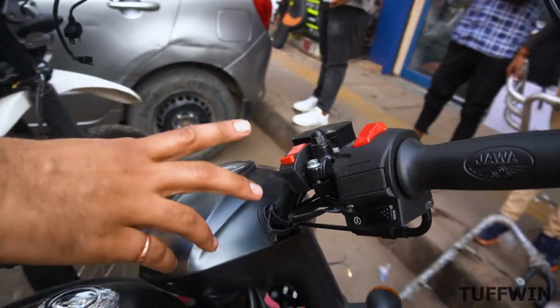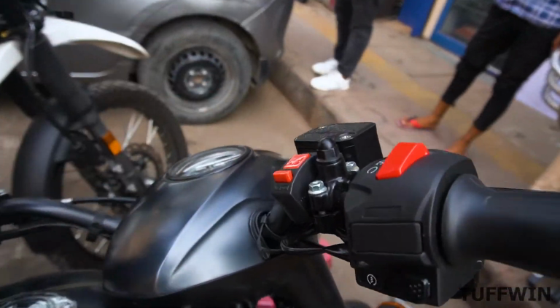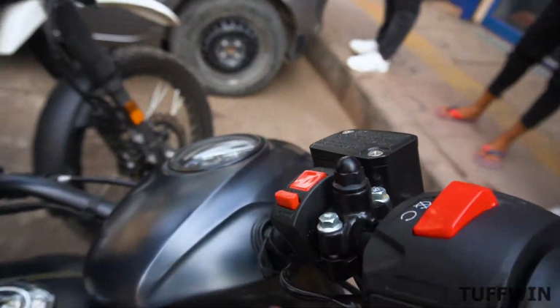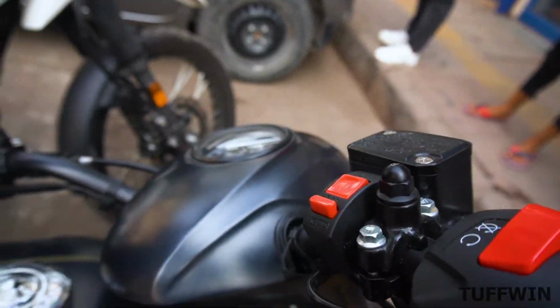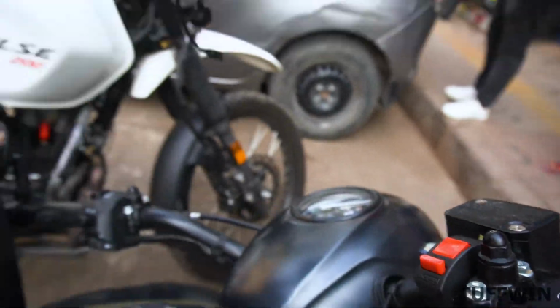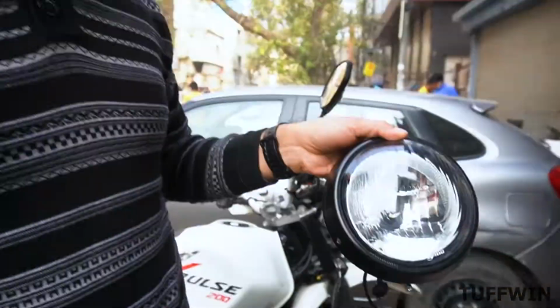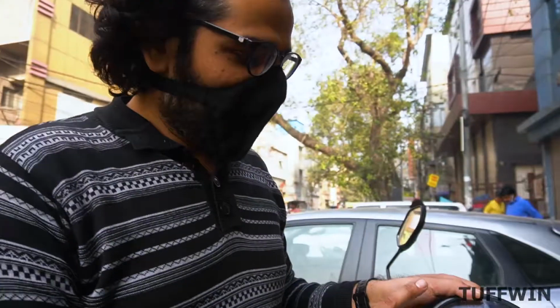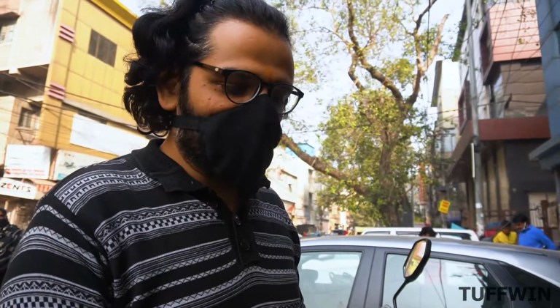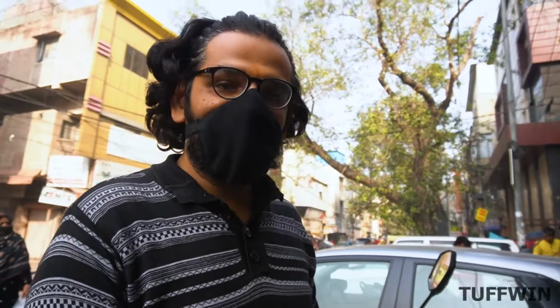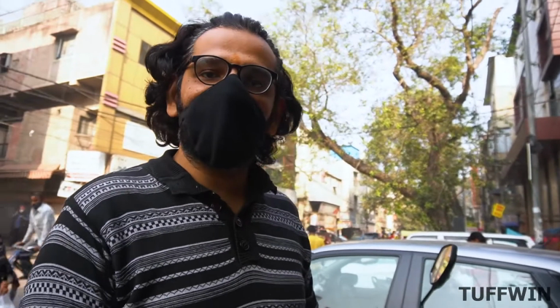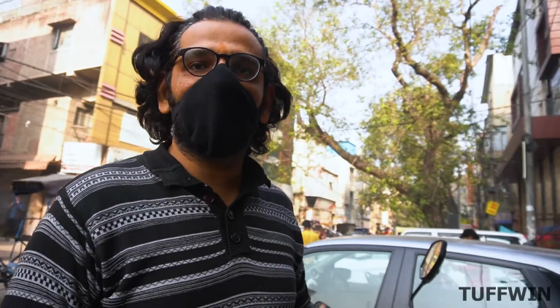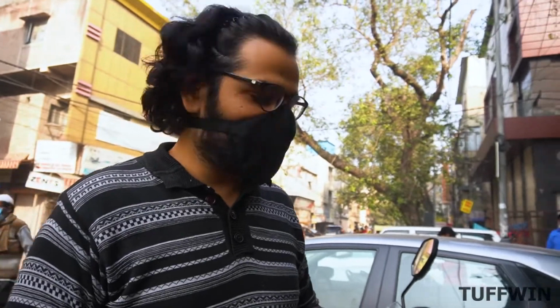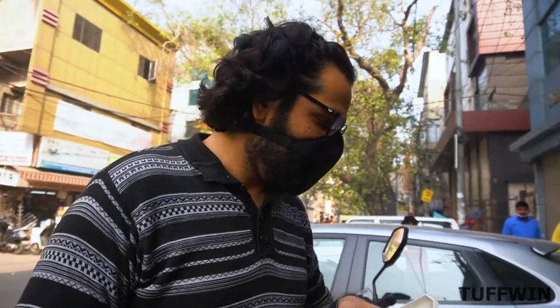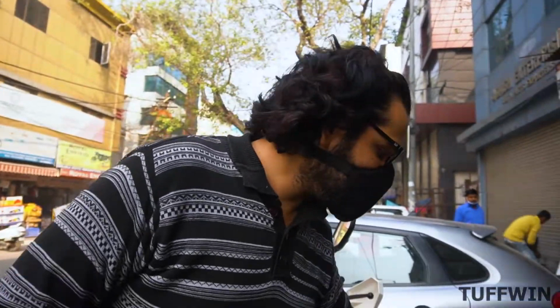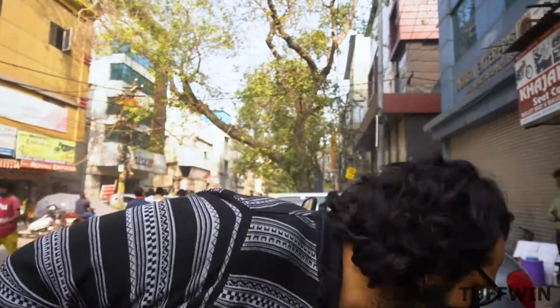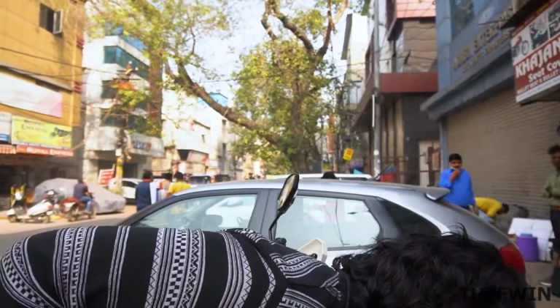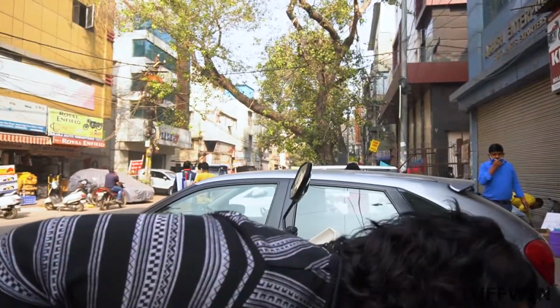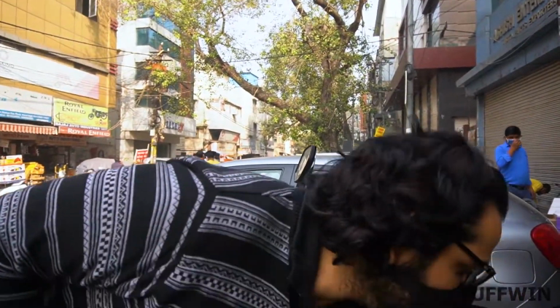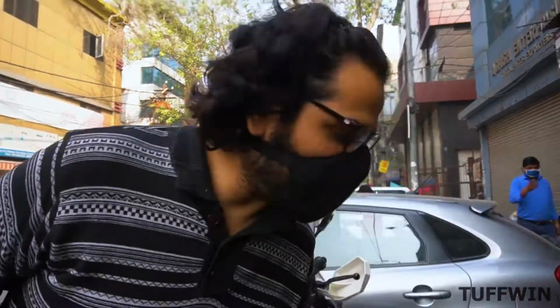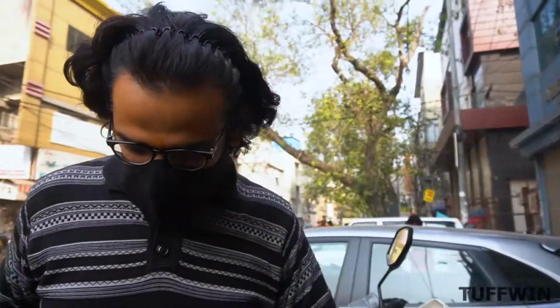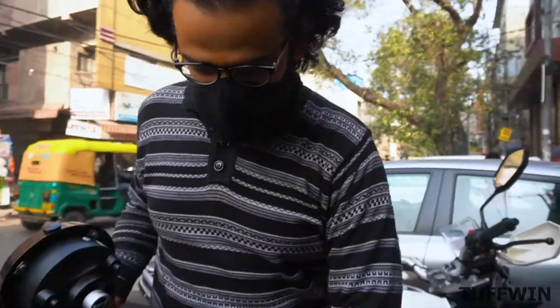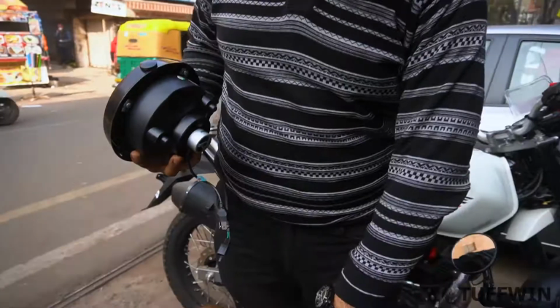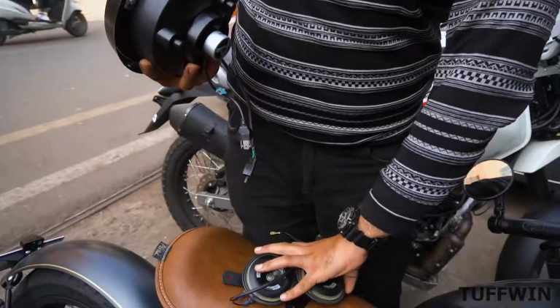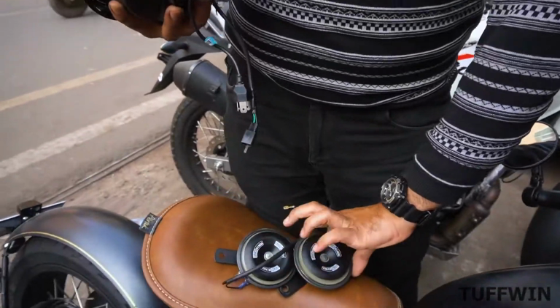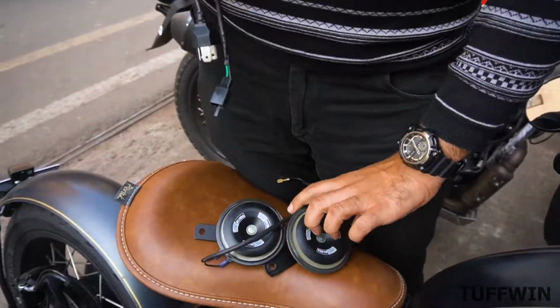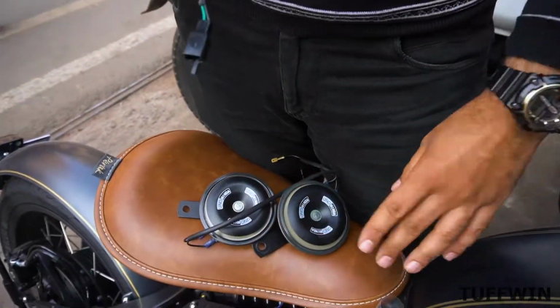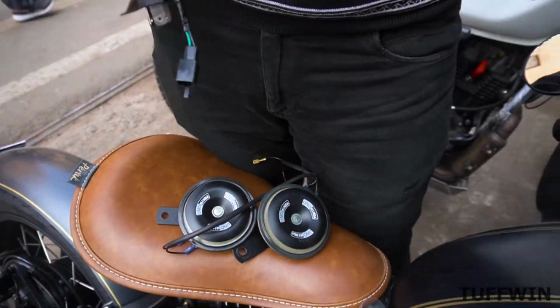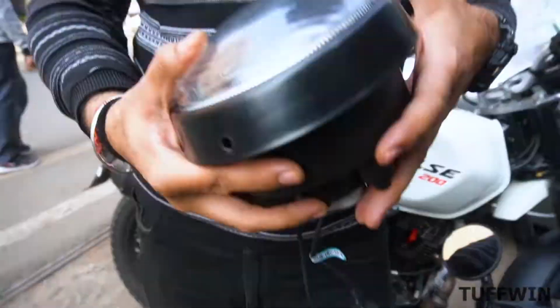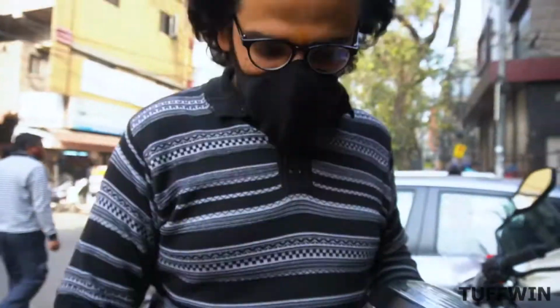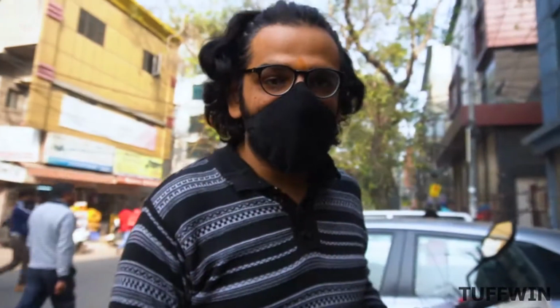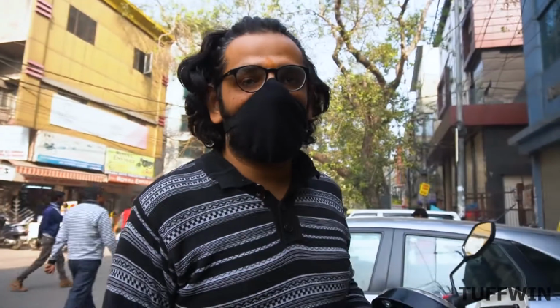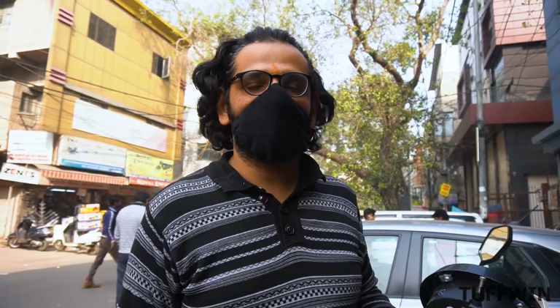We have the on-off button option — the advantage is it will not always stay on. In the back this light has one year warranty. The horn selected is a low voice horn — it is not loud but better than the original ones.